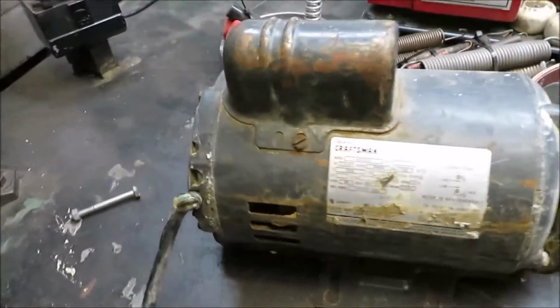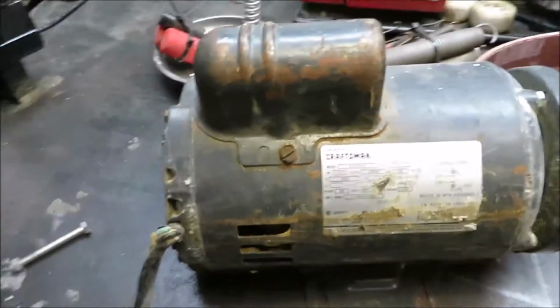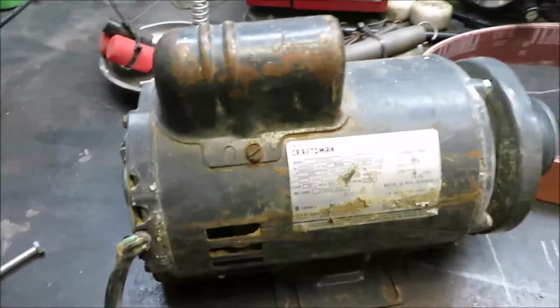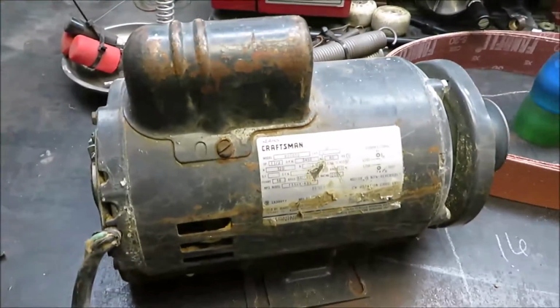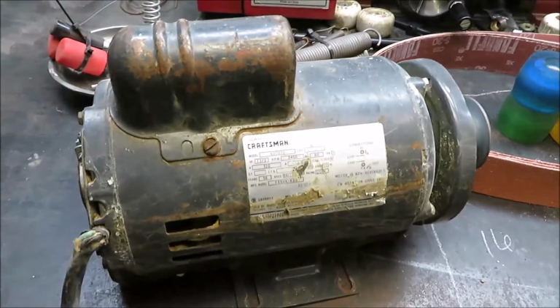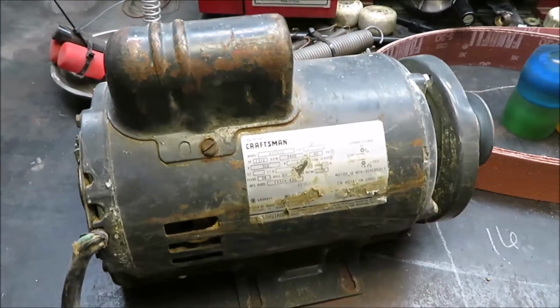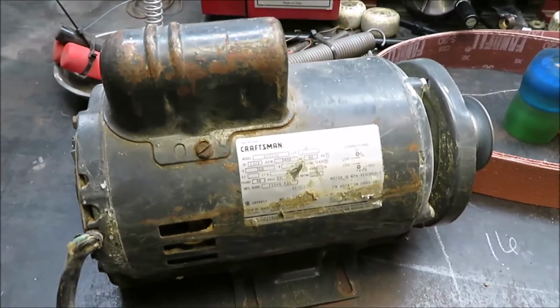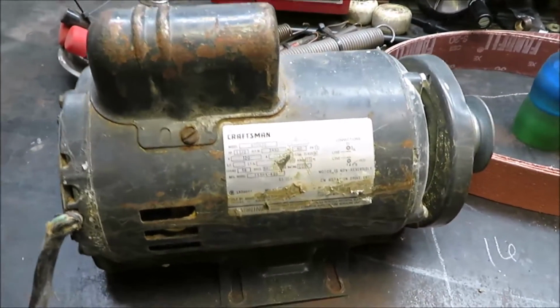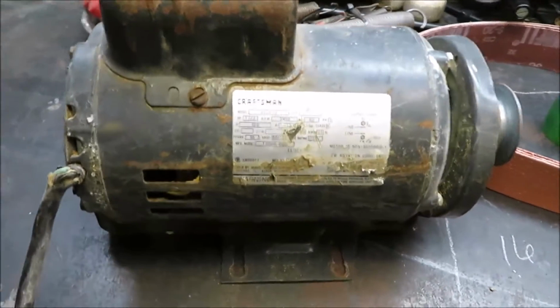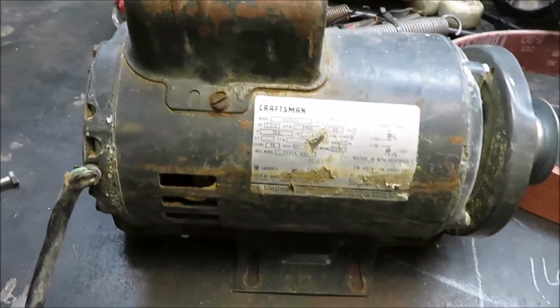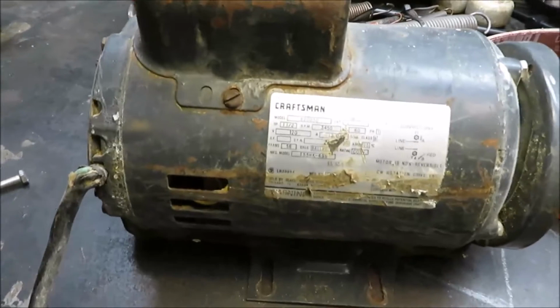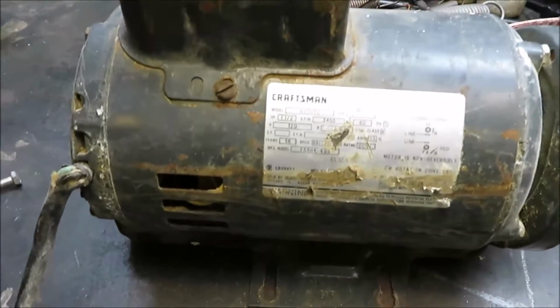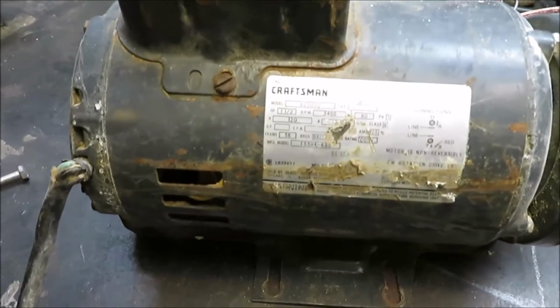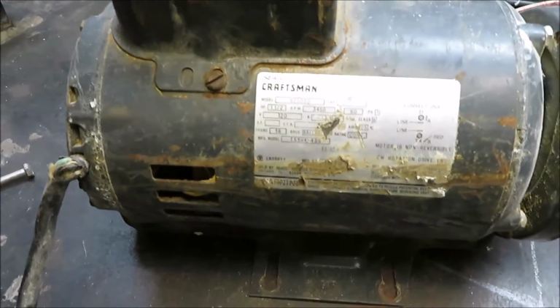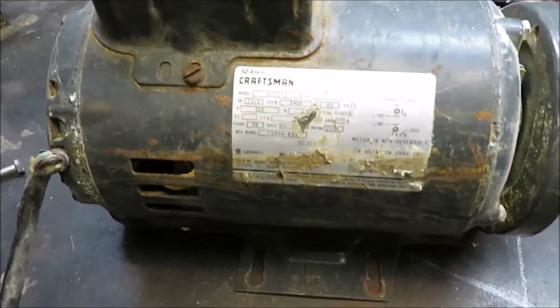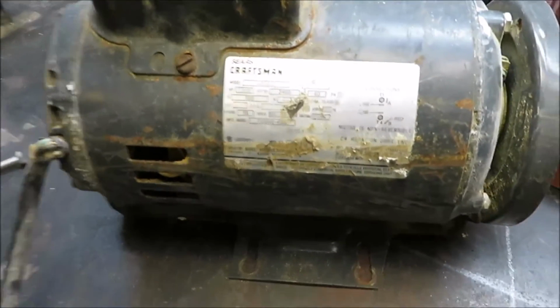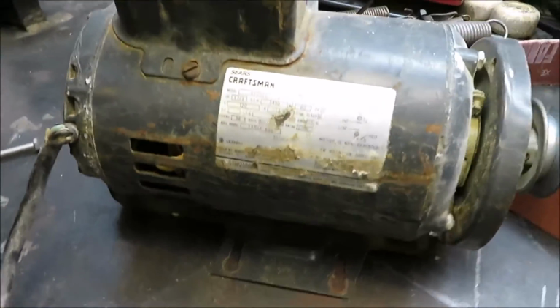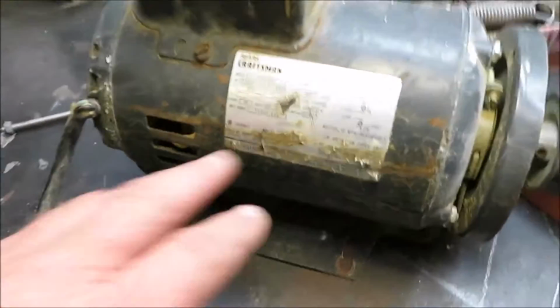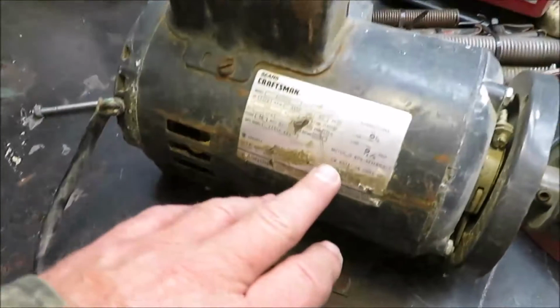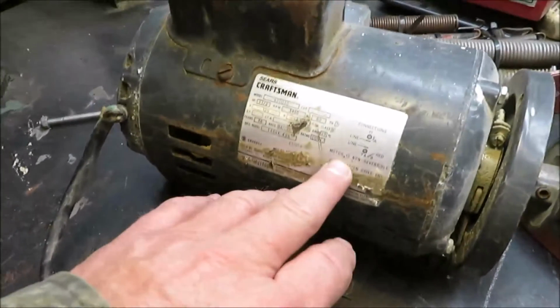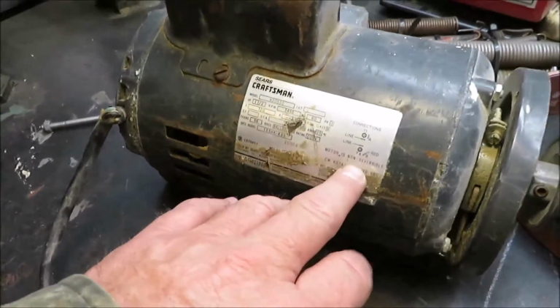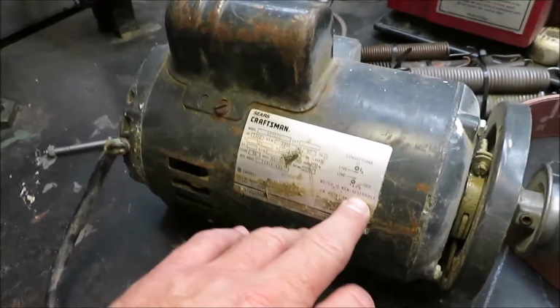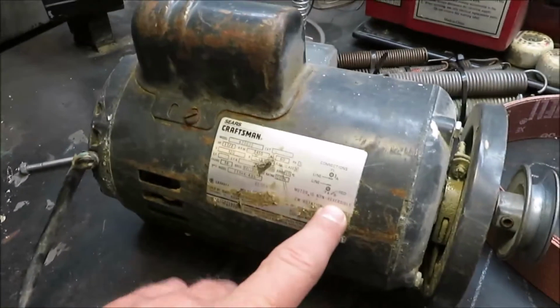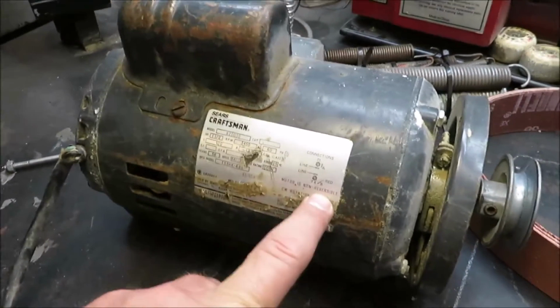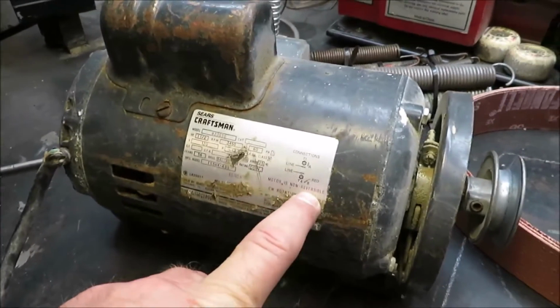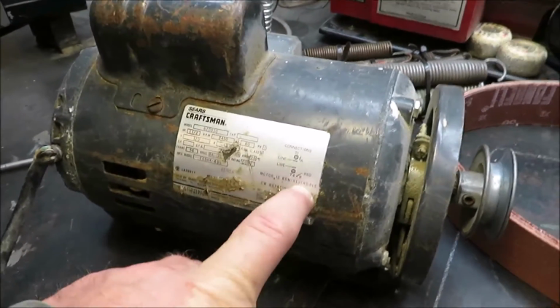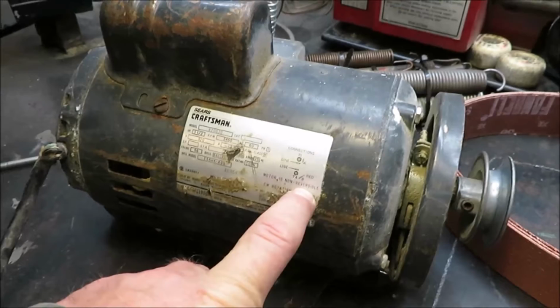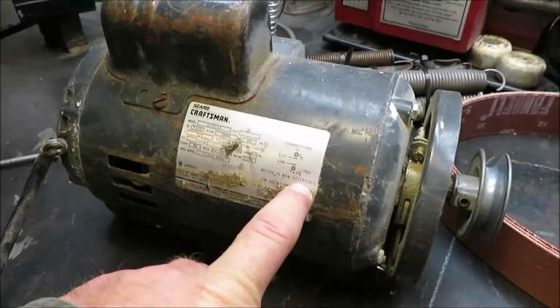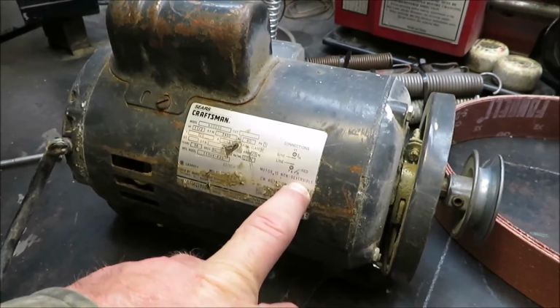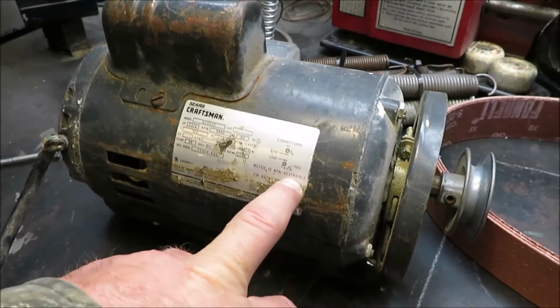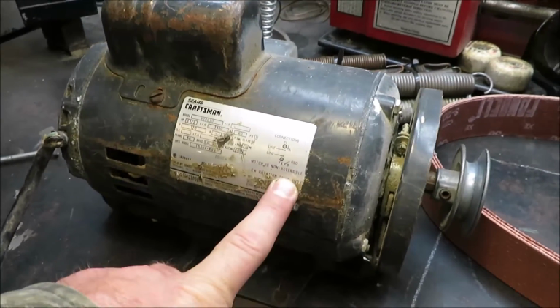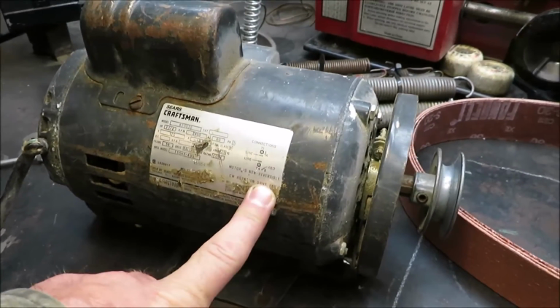The motor needs to be cleaned up a little bit, but that's not a problem. It's a one-and-a-half horsepower motor. It is a non-reversible motor, so I'm going to have to make sure I'm running it in the right direction the way I want to mount it.